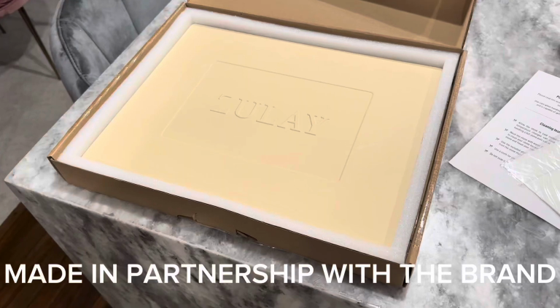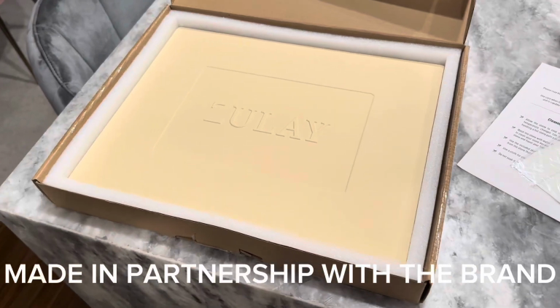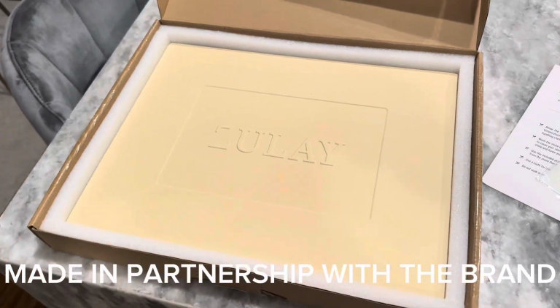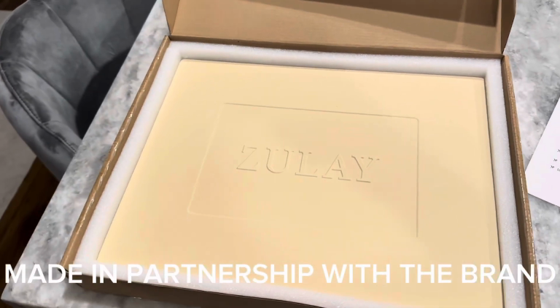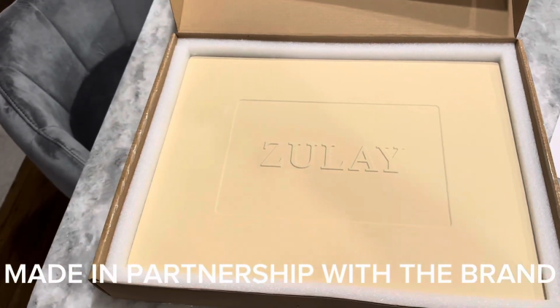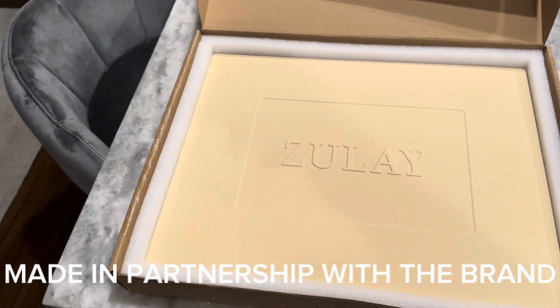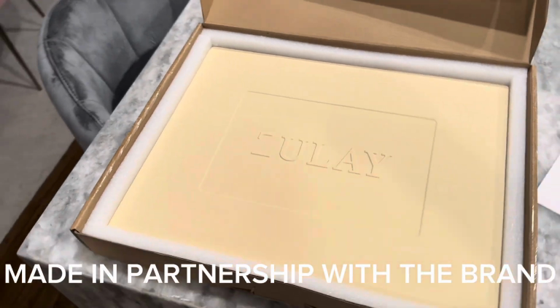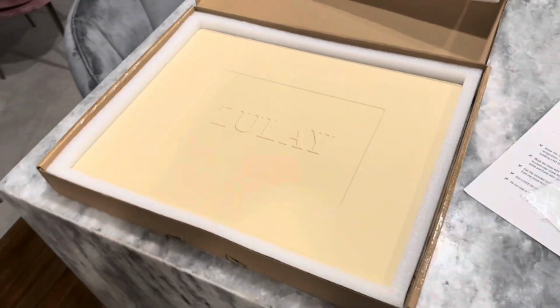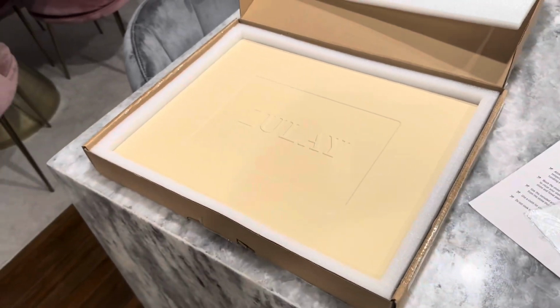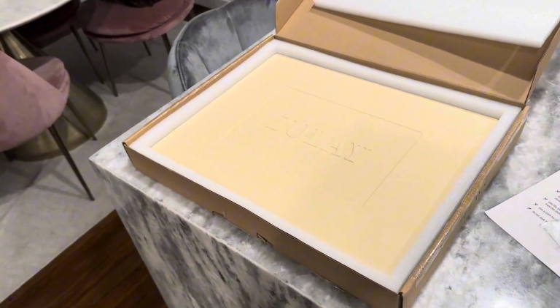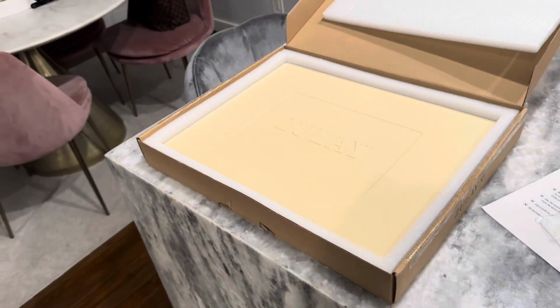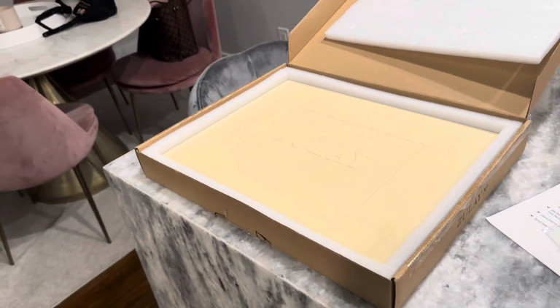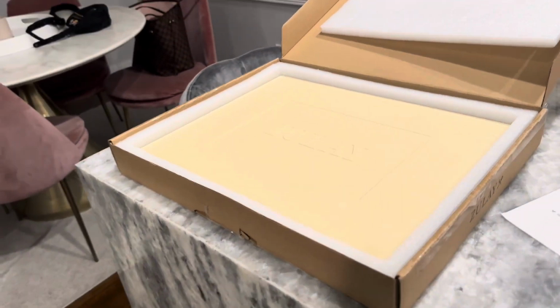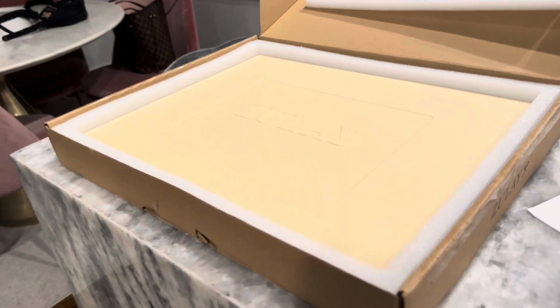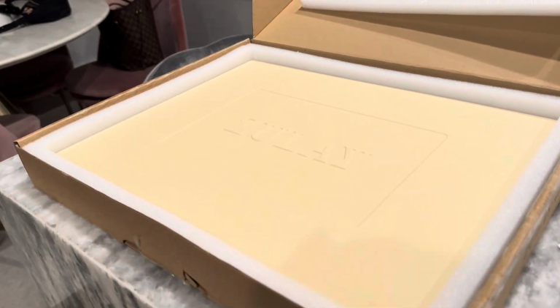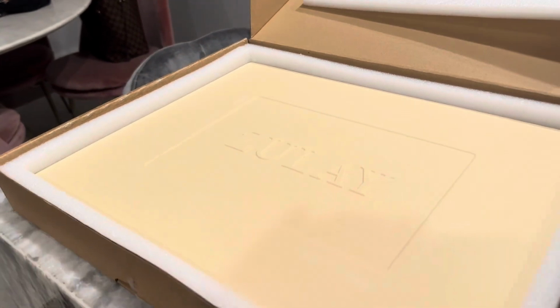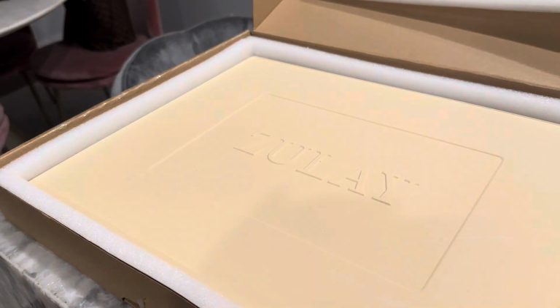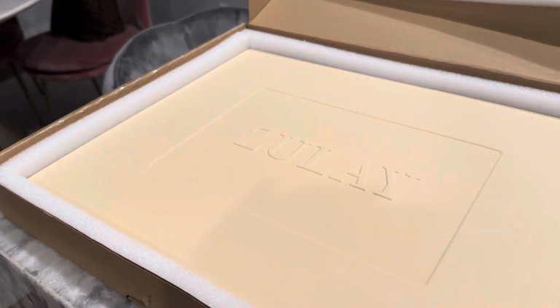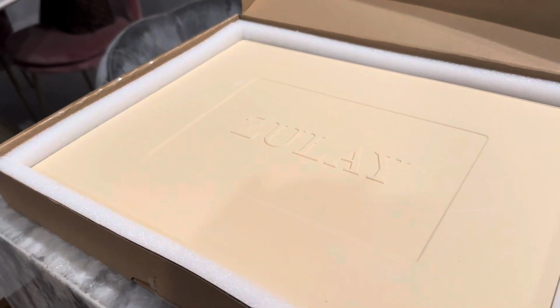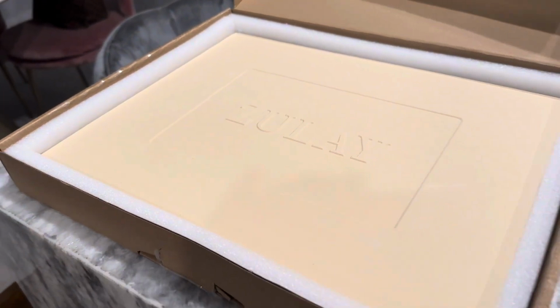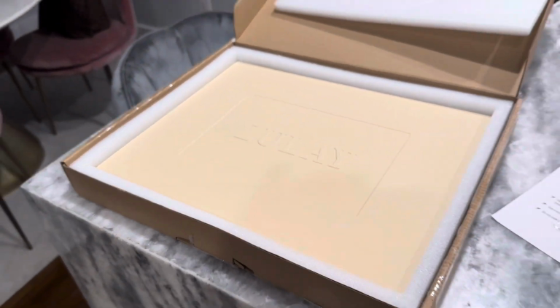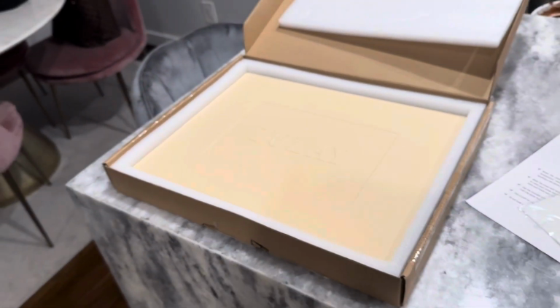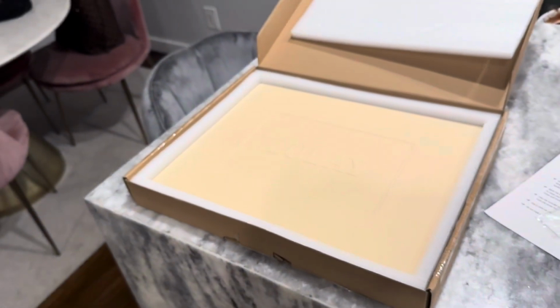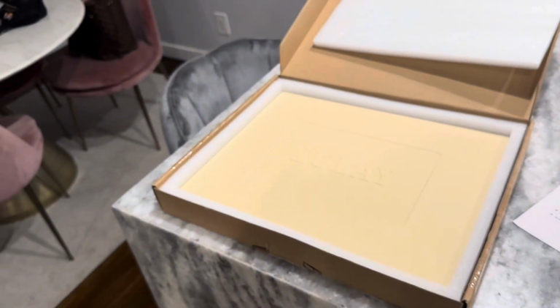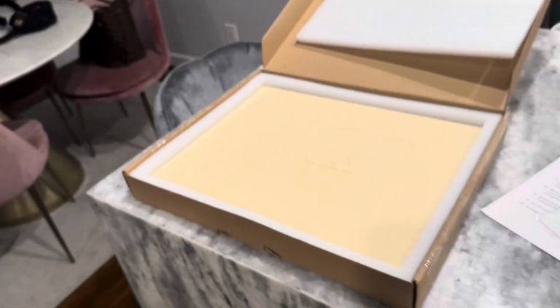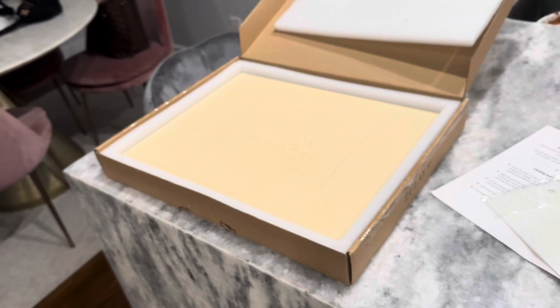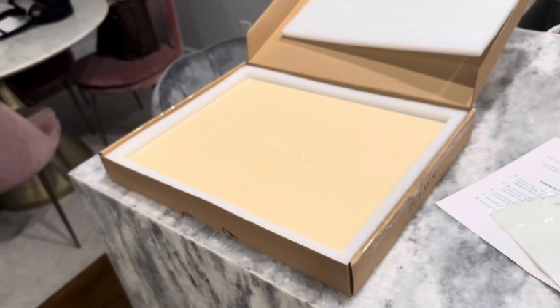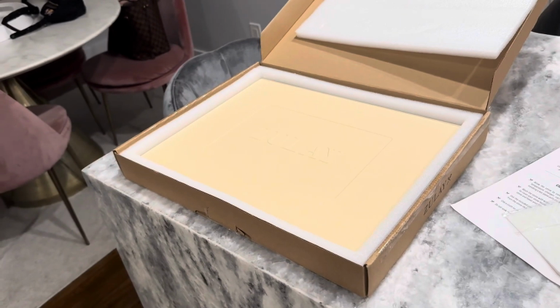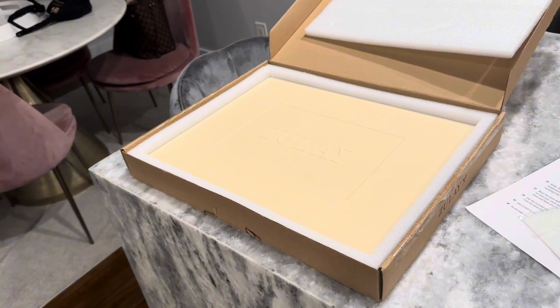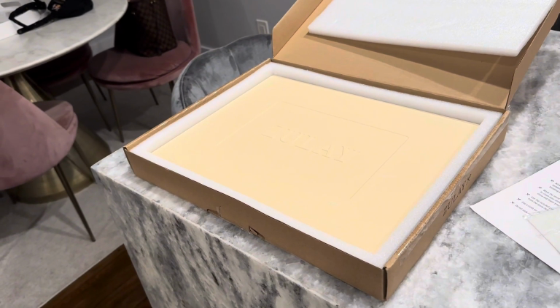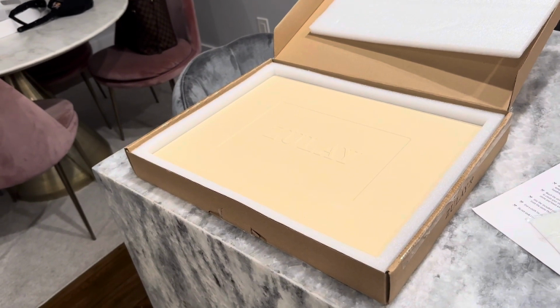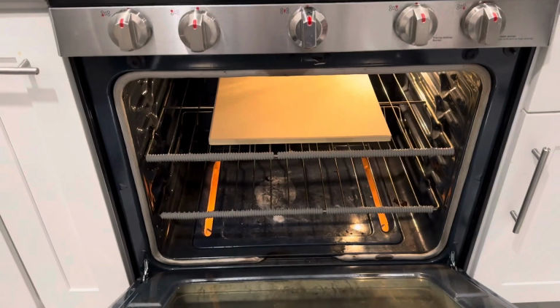This is a large Zoulet pizza stone. I received this item at no cost in exchange for creating this content, so thank you to the brand for sending it over. Overall first impressions out of the box, this is a pretty heavy stone. I've never used one before, but I eat a lot of pizza, so I was excited to try it out.